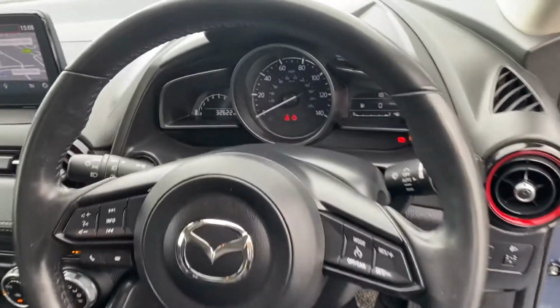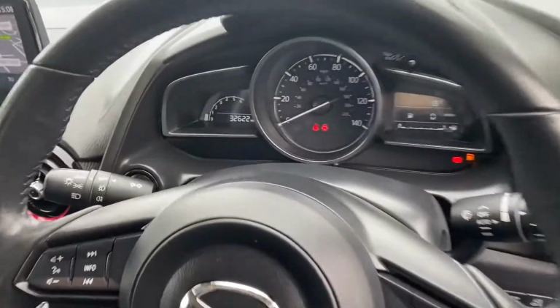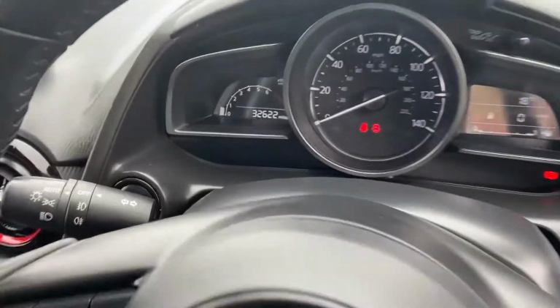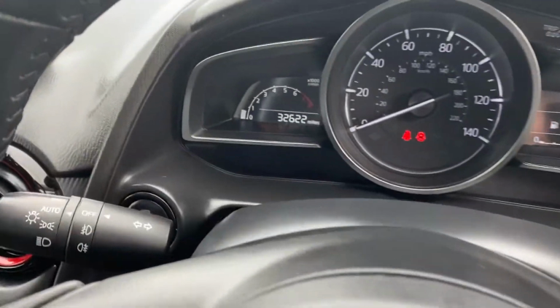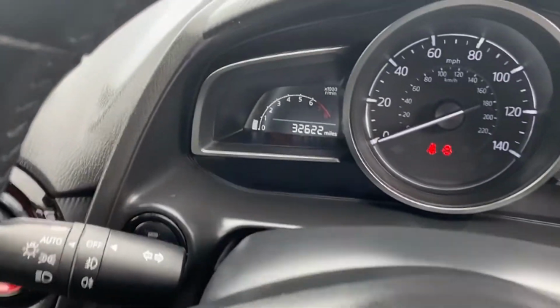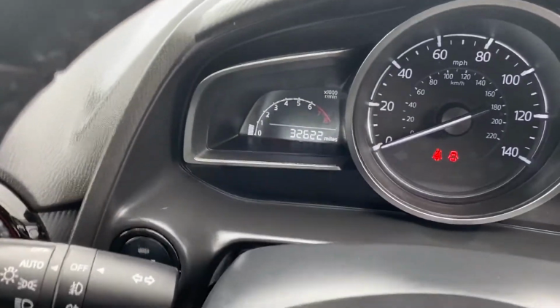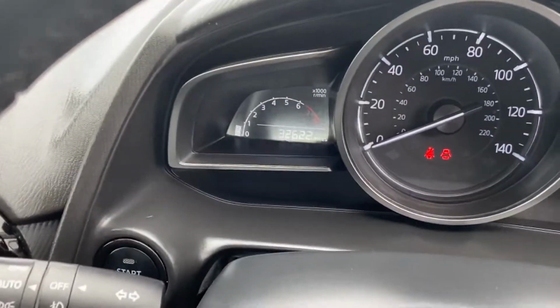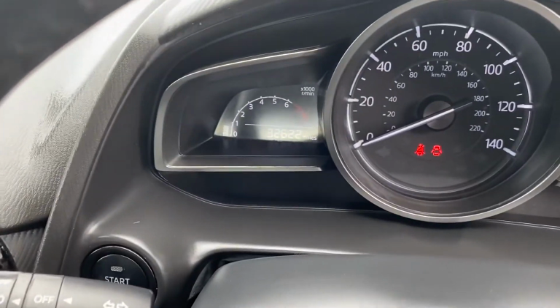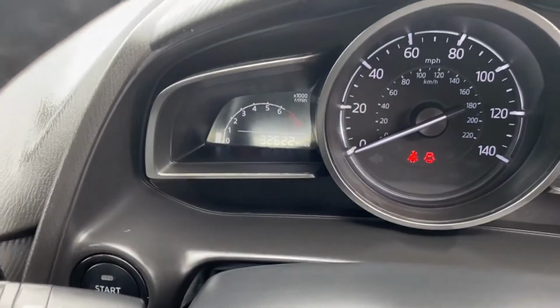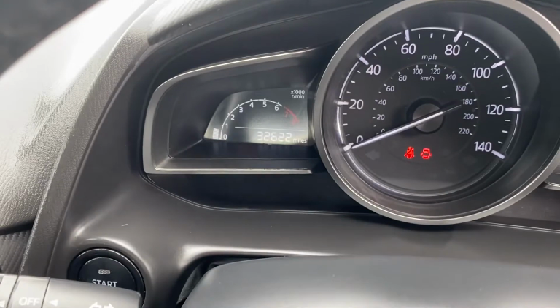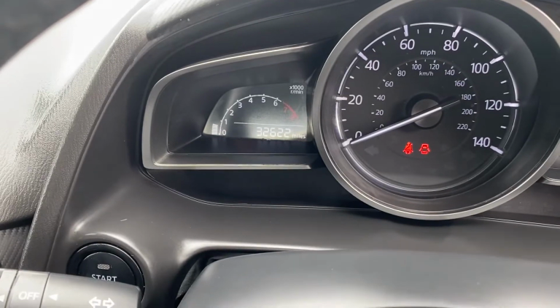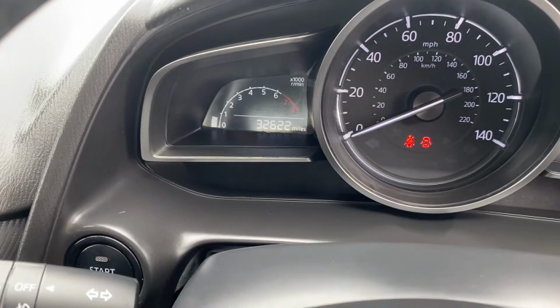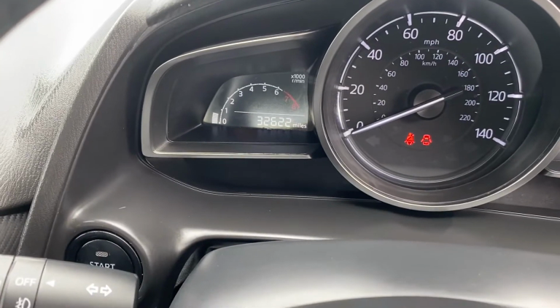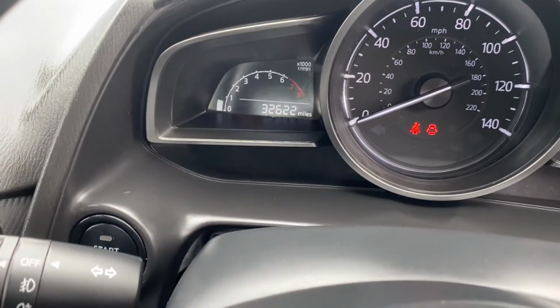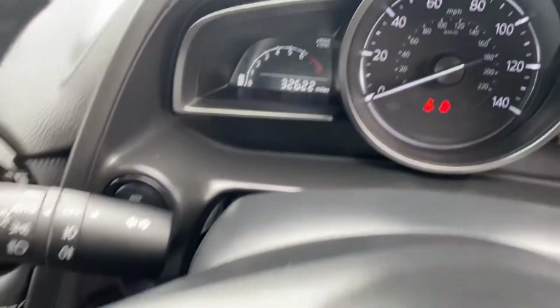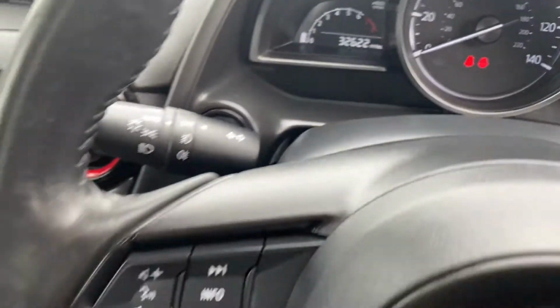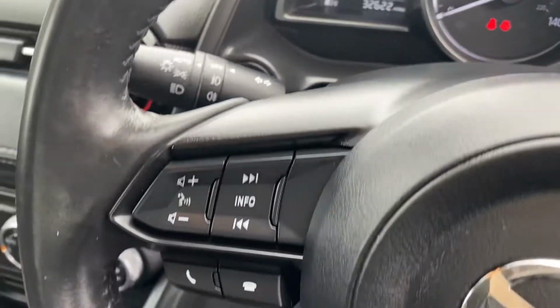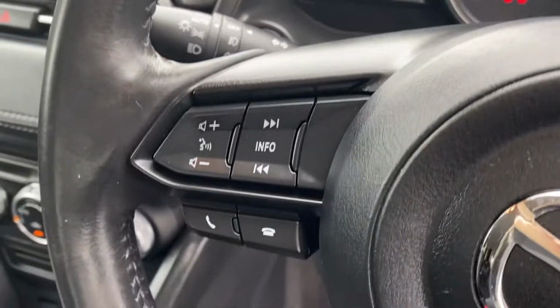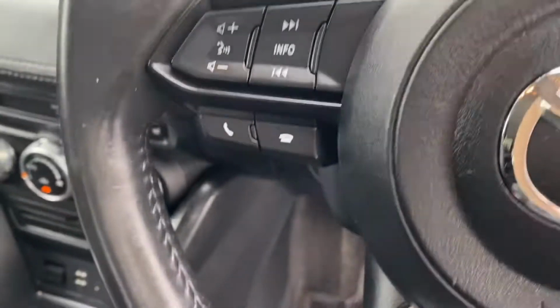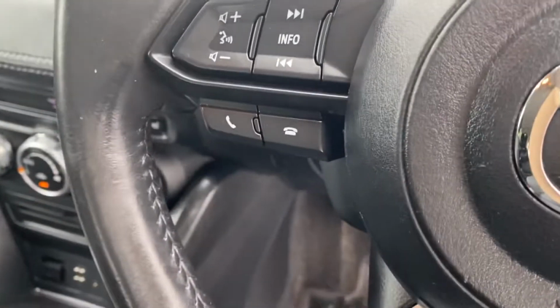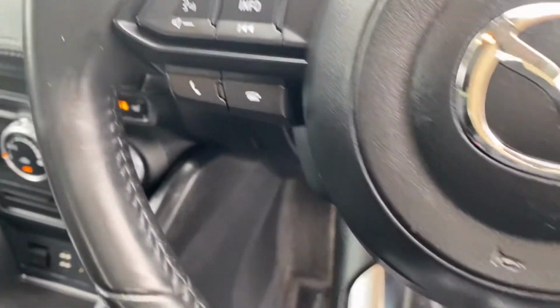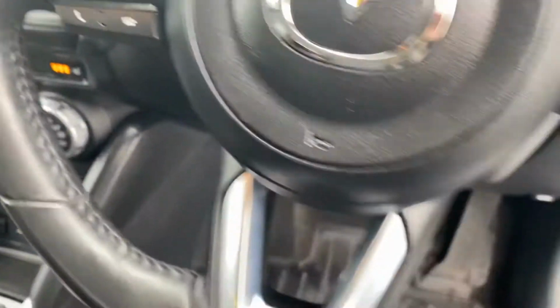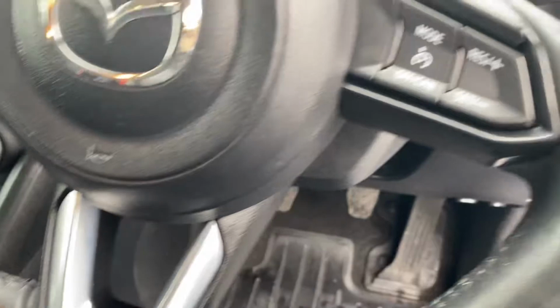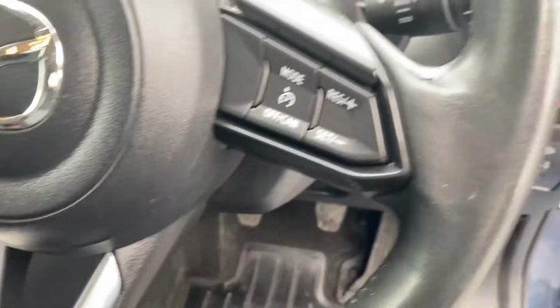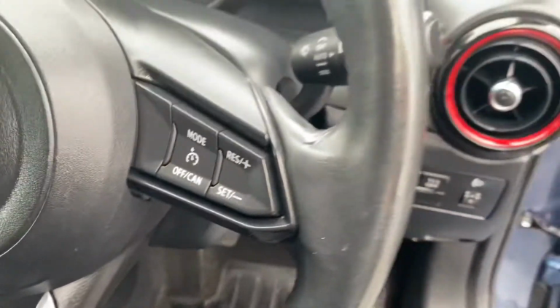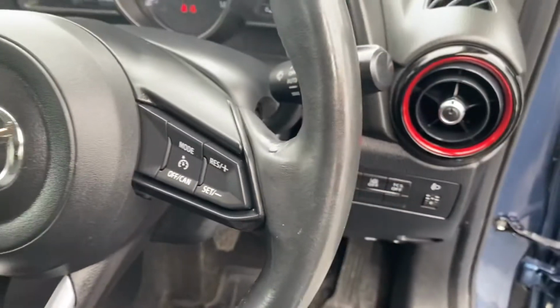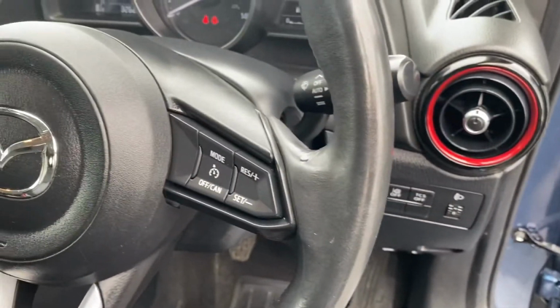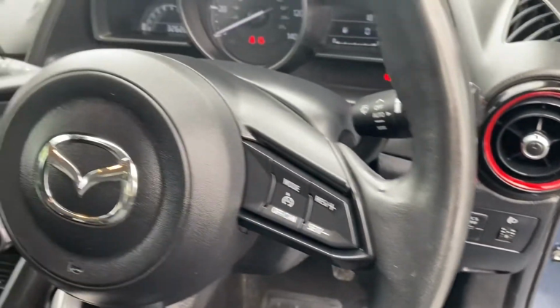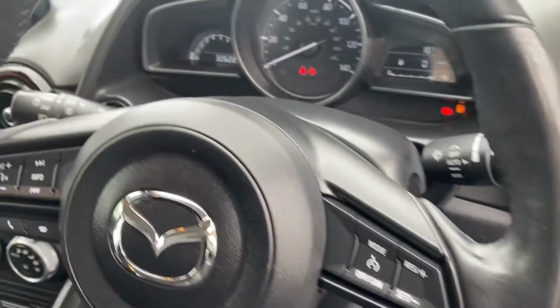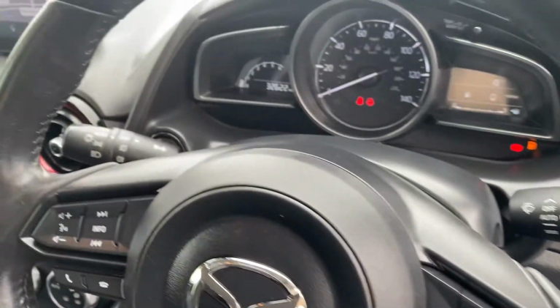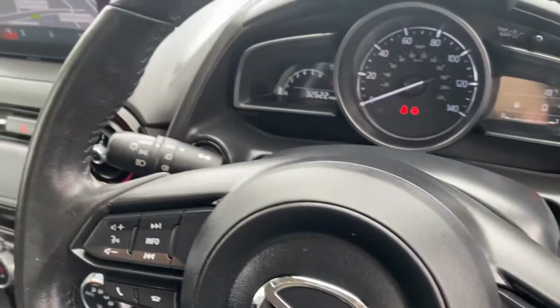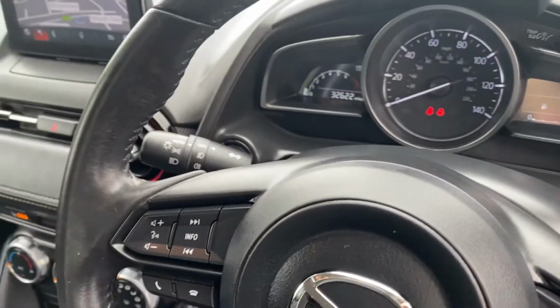Today's mileage as it sits is 32,622. It has a multi-function steering wheel and comes complete with cruise control as well. It's also got automatic headlights.